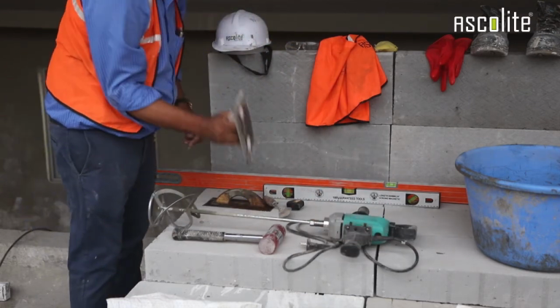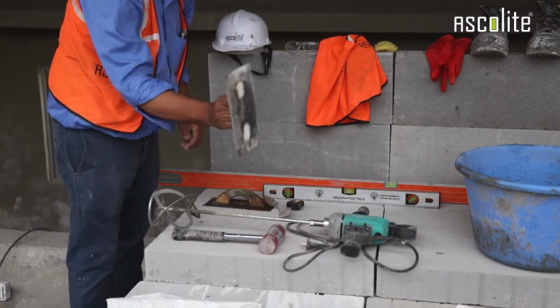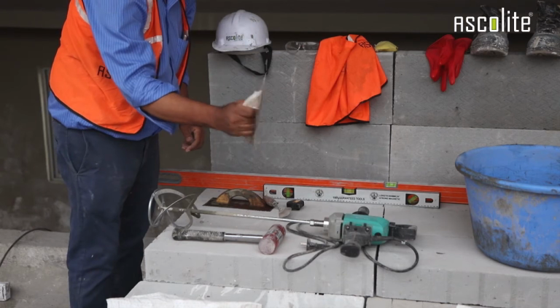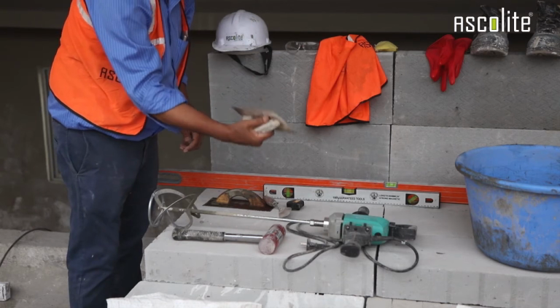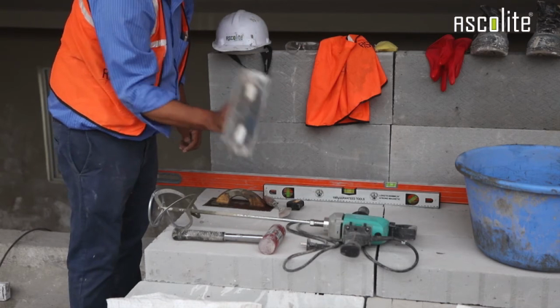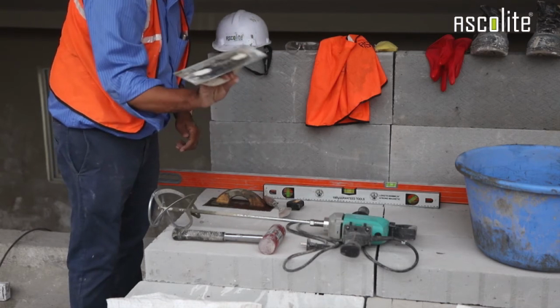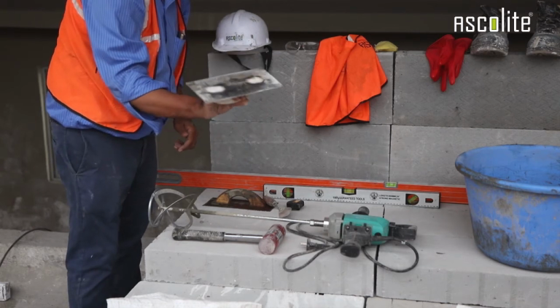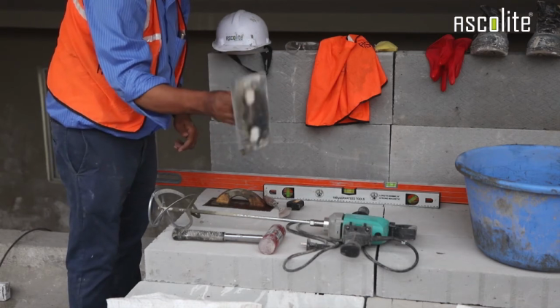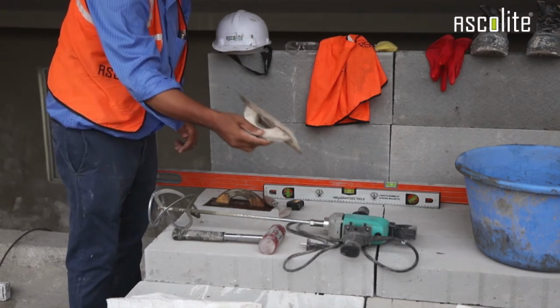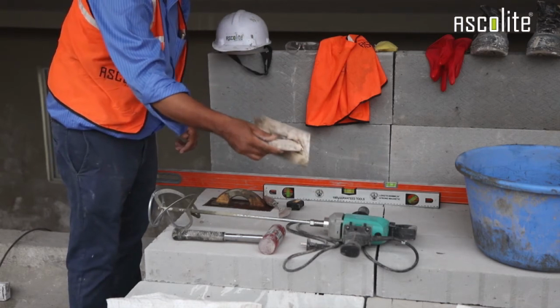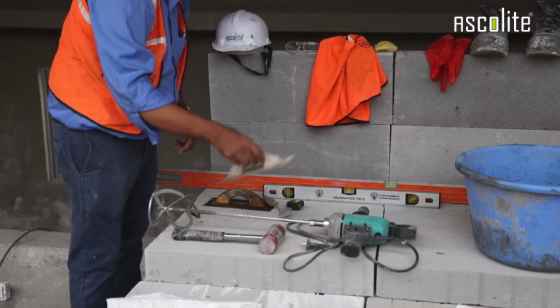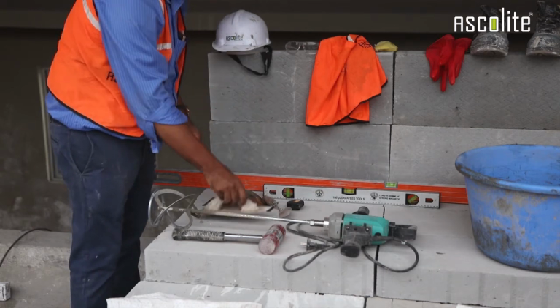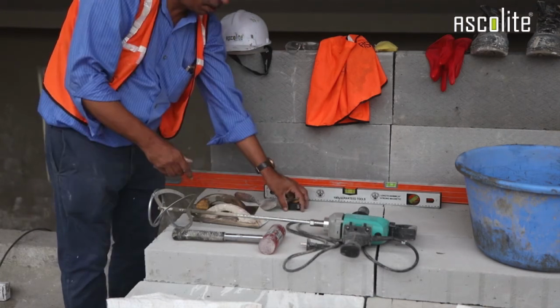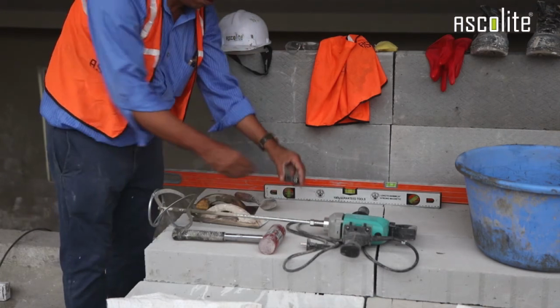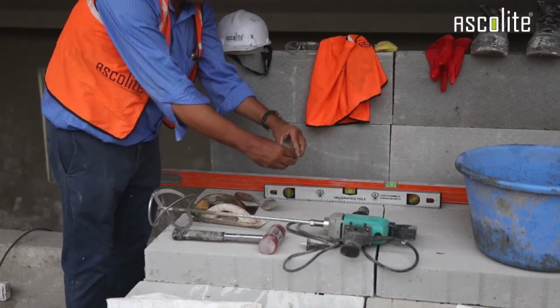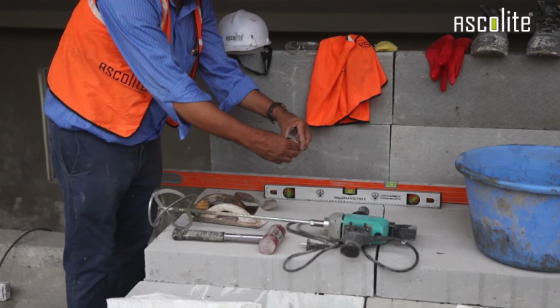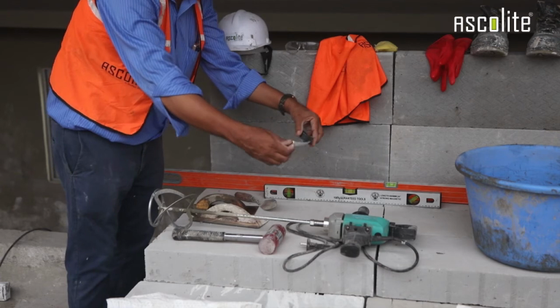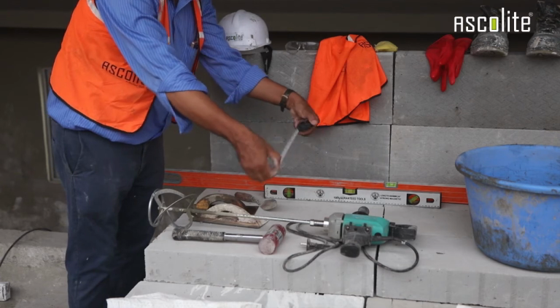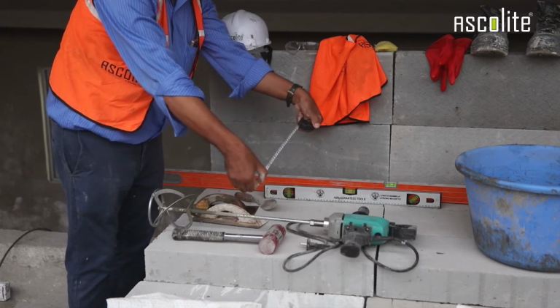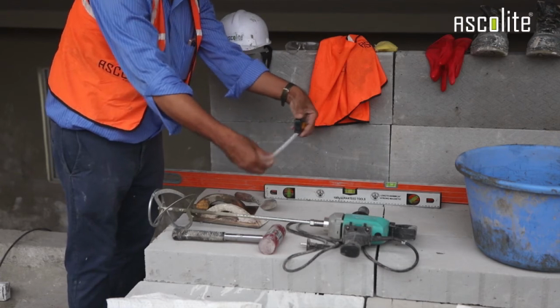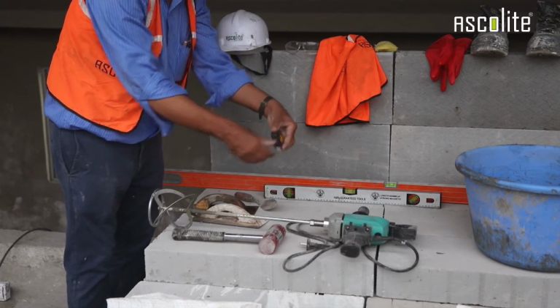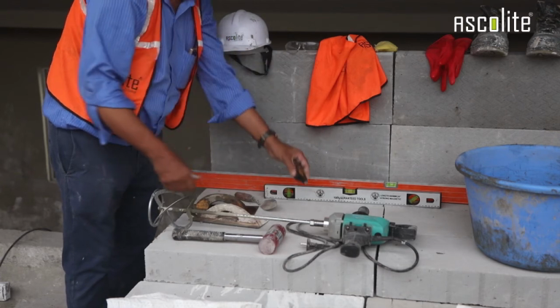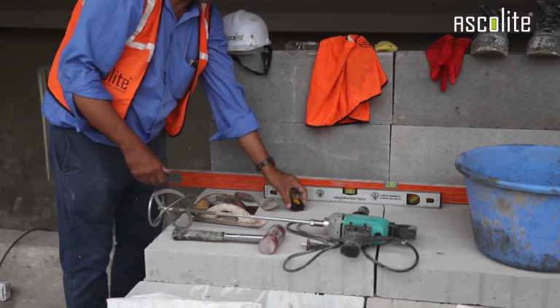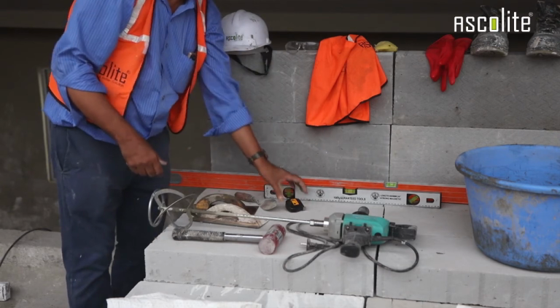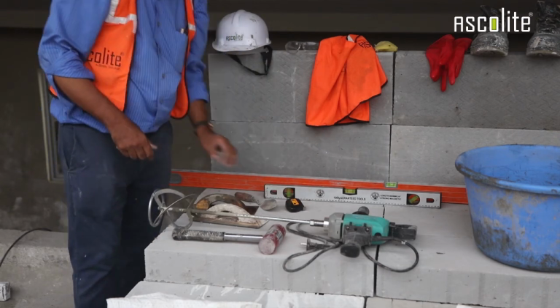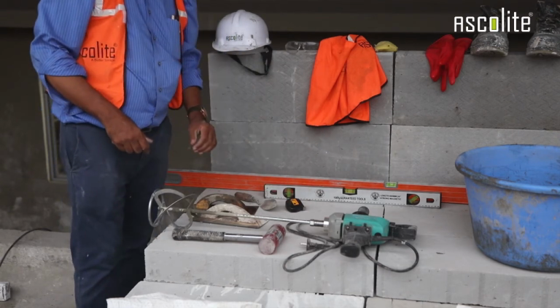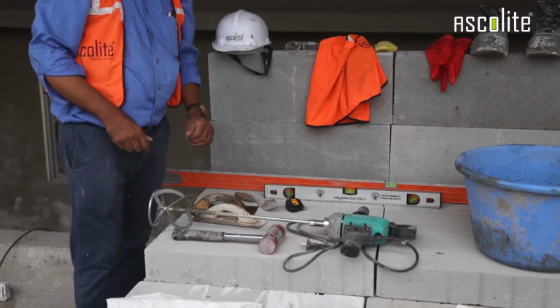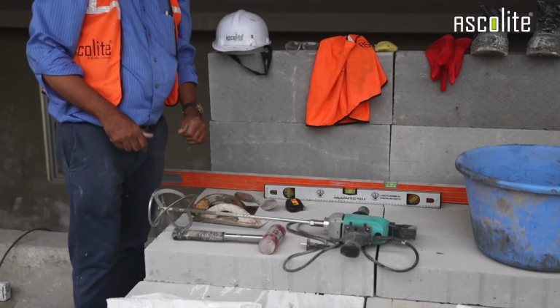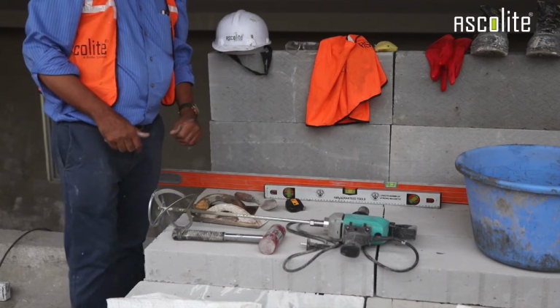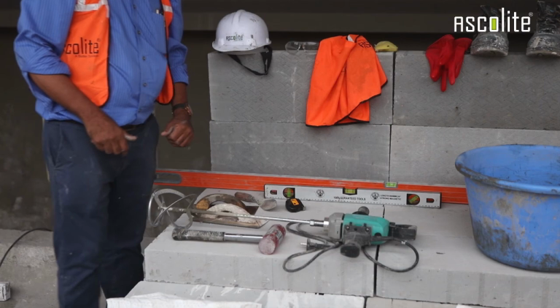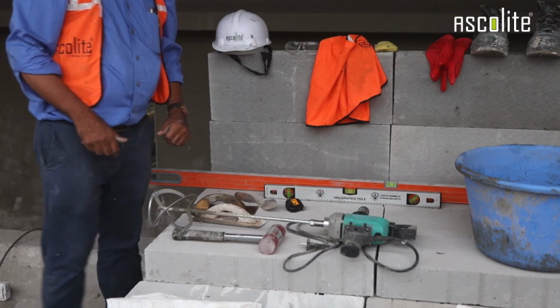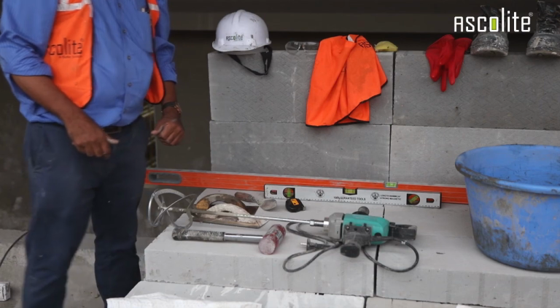This is a mason trowel. This is a measuring tape. All these are useful and you should have these items on hand before you begin construction.